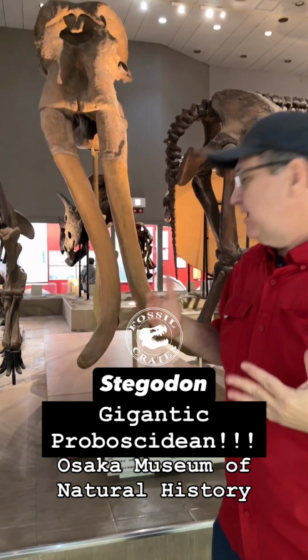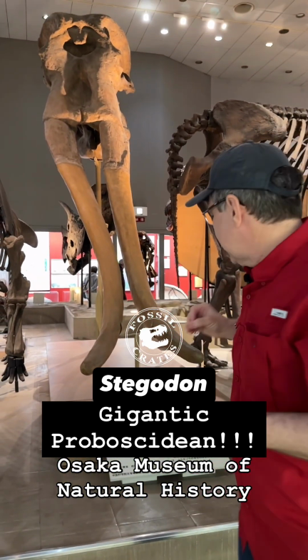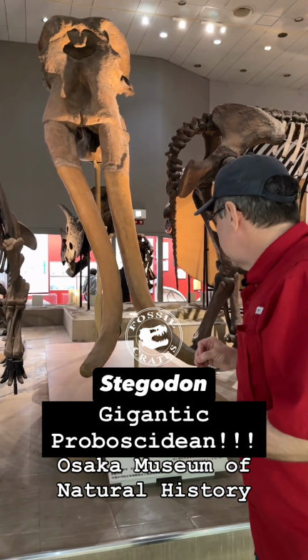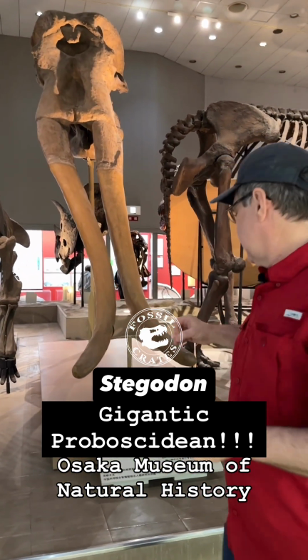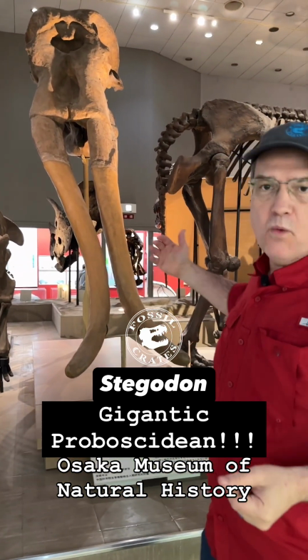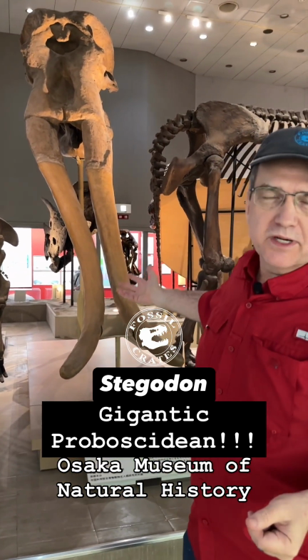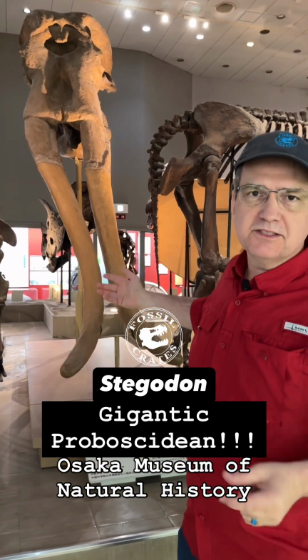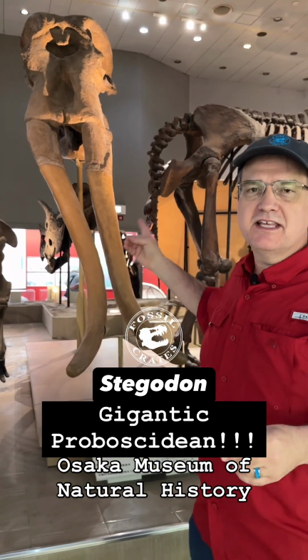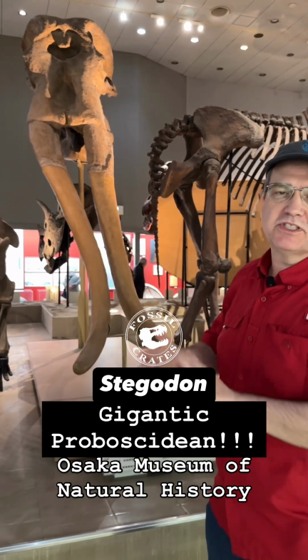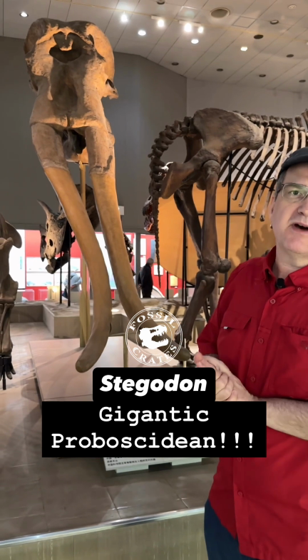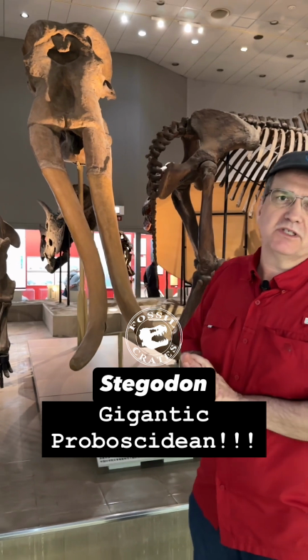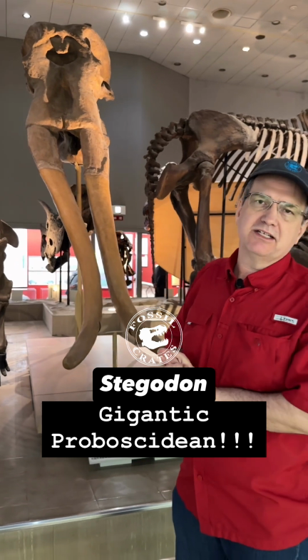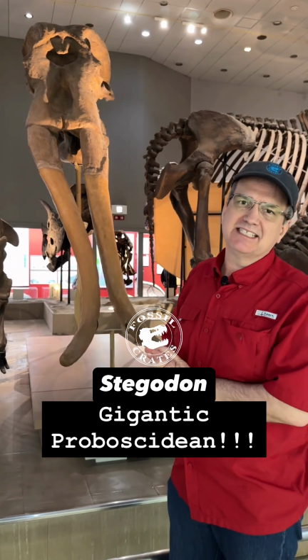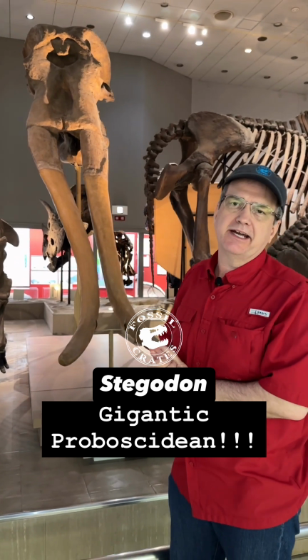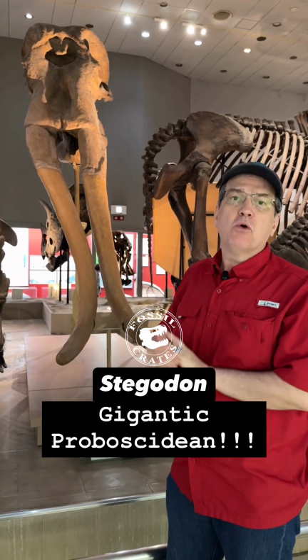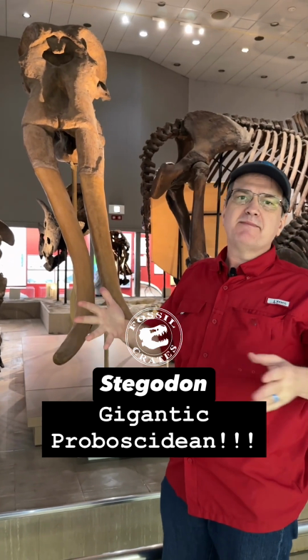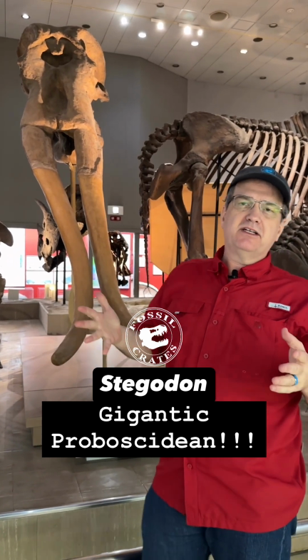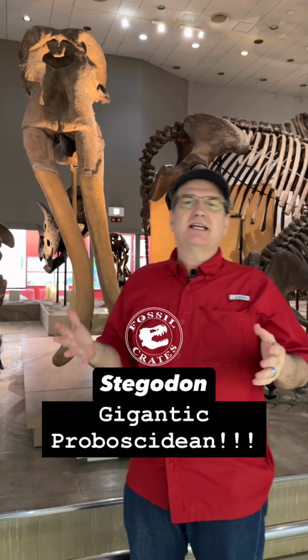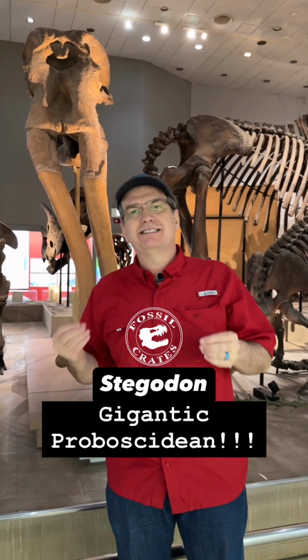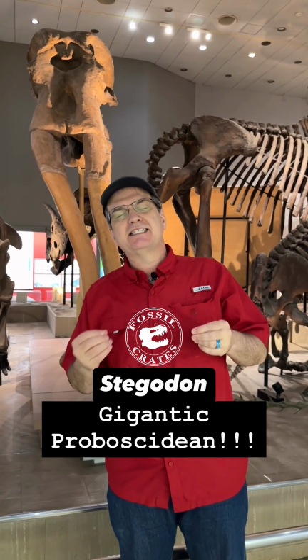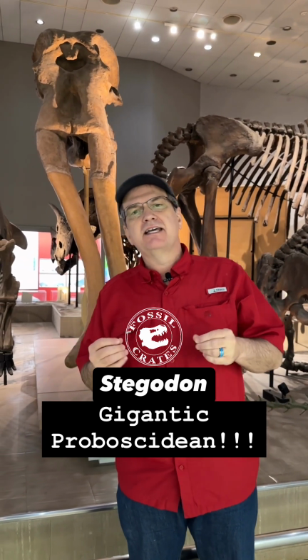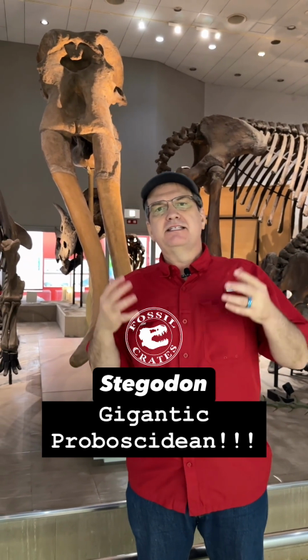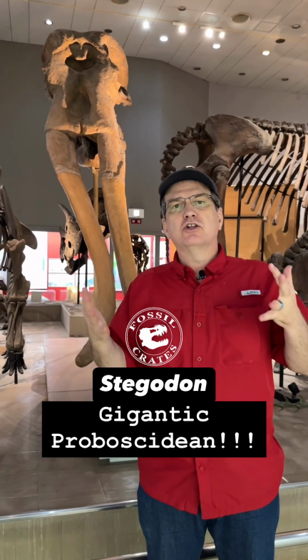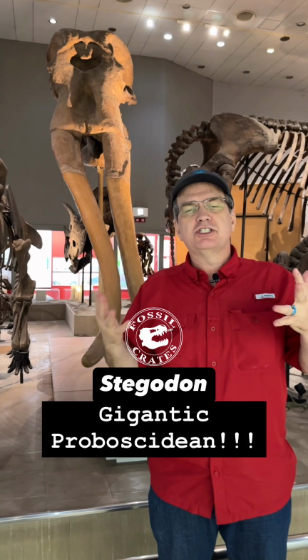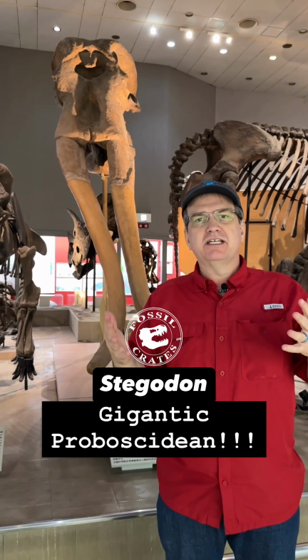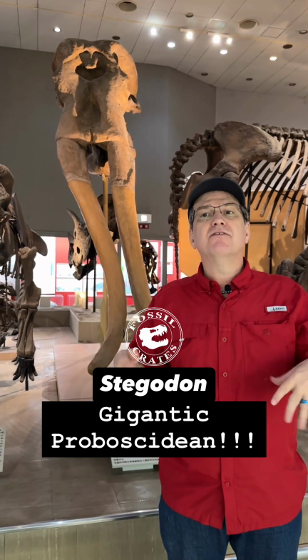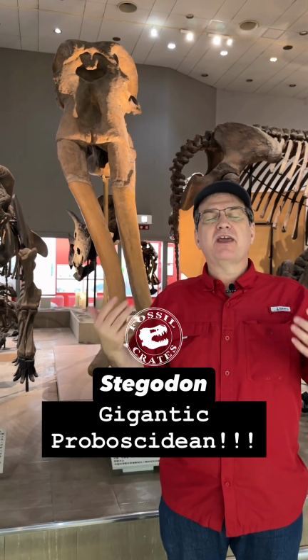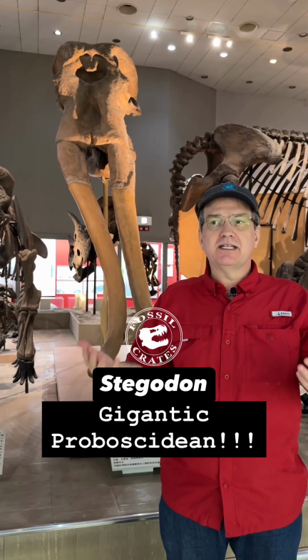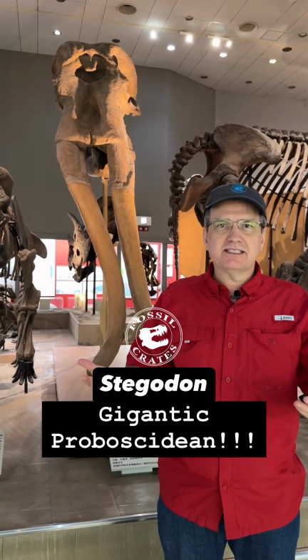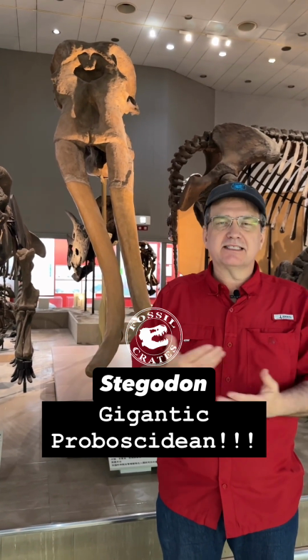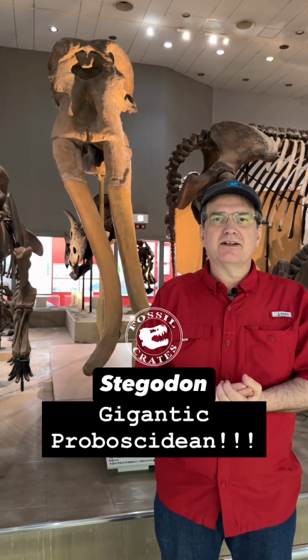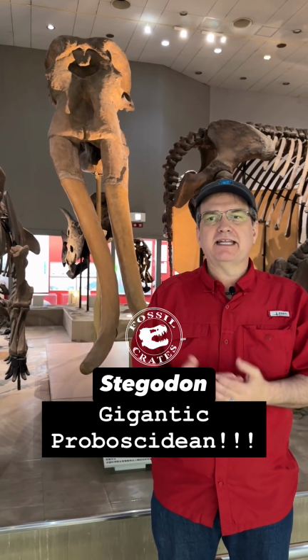Now it's labeled the species Hwanghoensis, but this was synonymized with Stegadon zidanskii. Why does that matter? Because Stegadon zidanskii is the largest genus of the family that is extinct, the Stegadonidae.